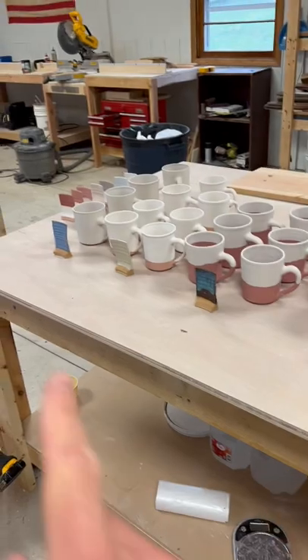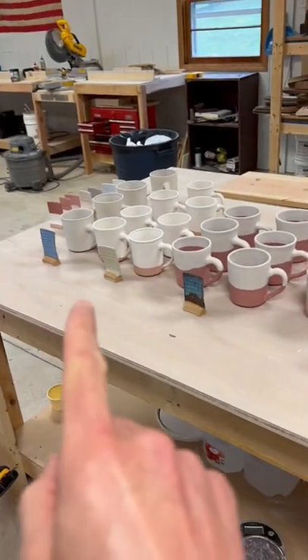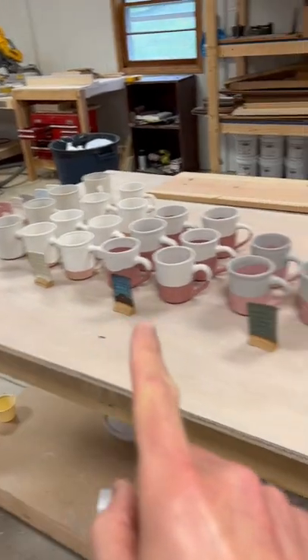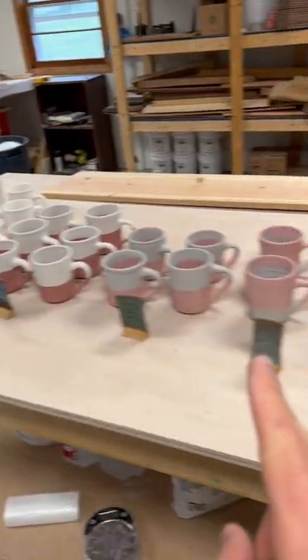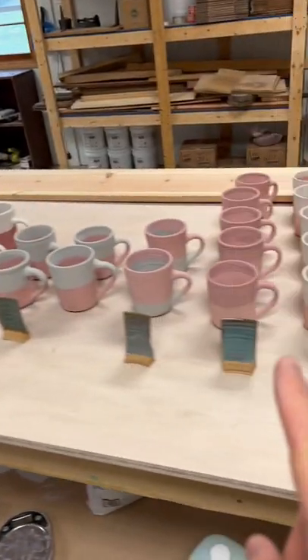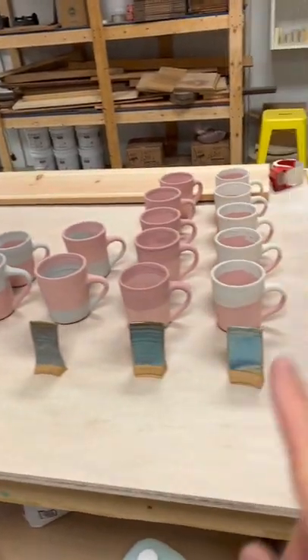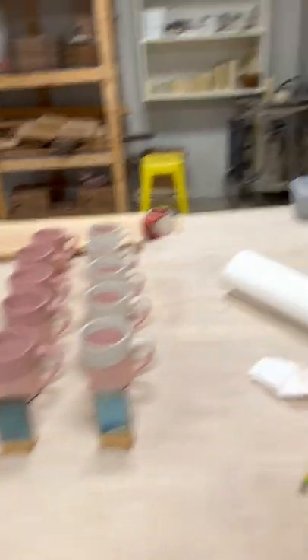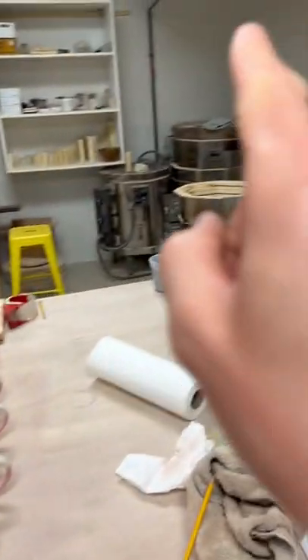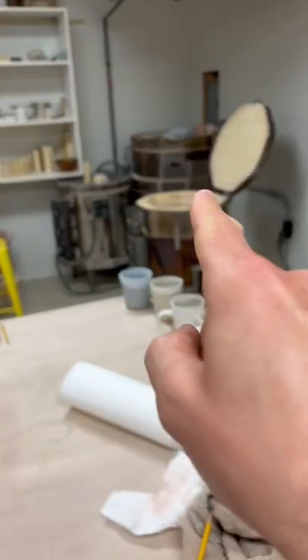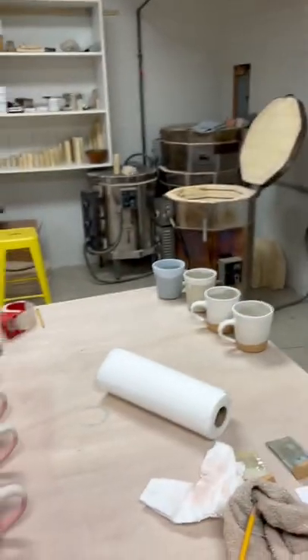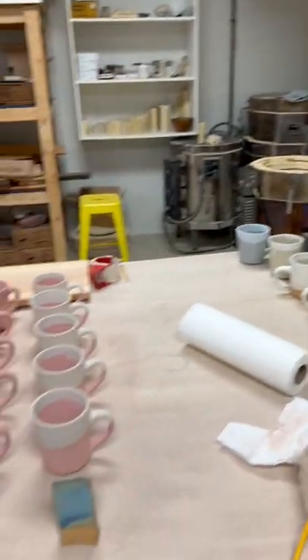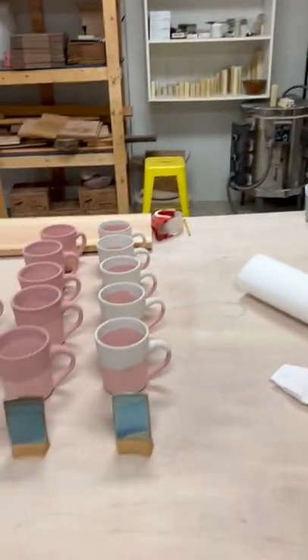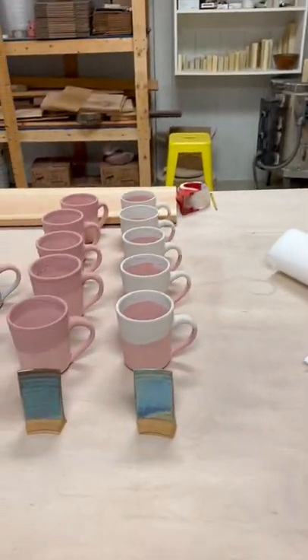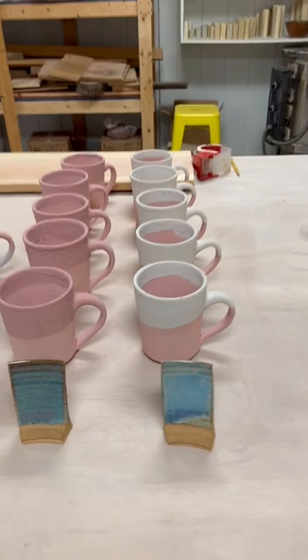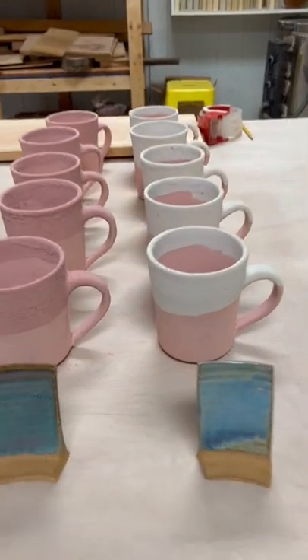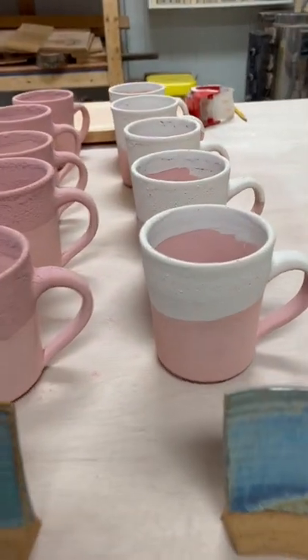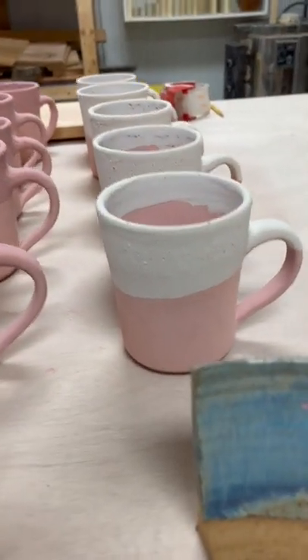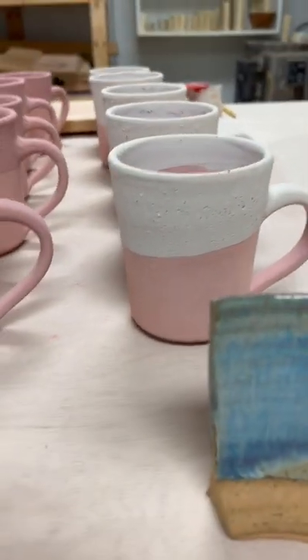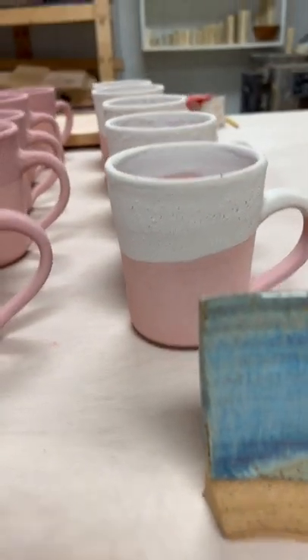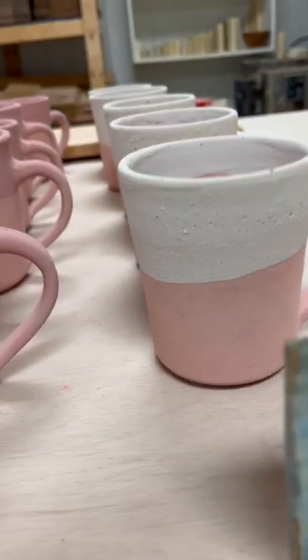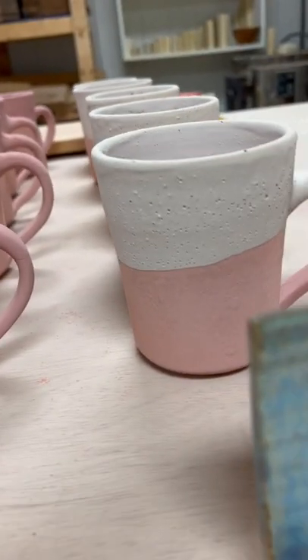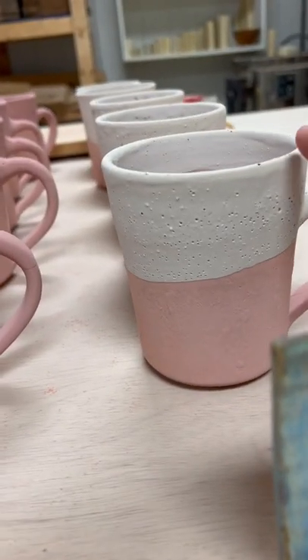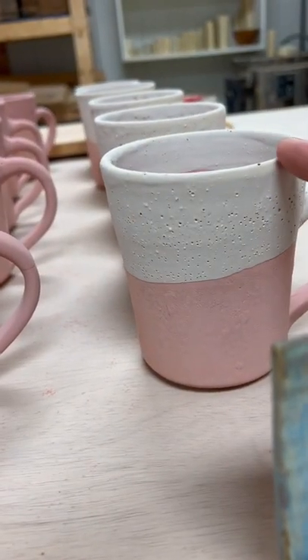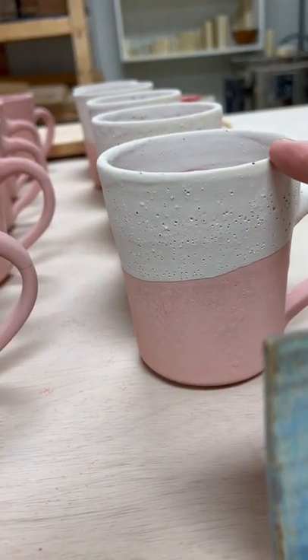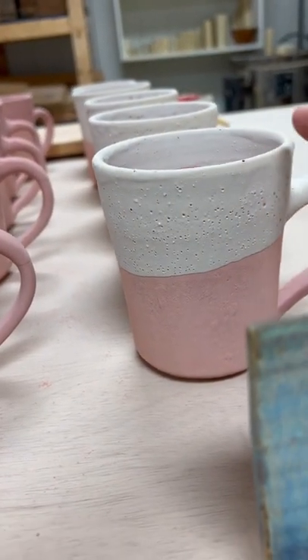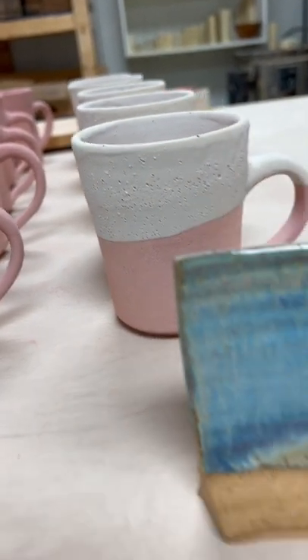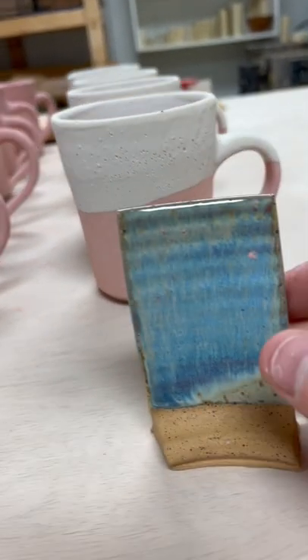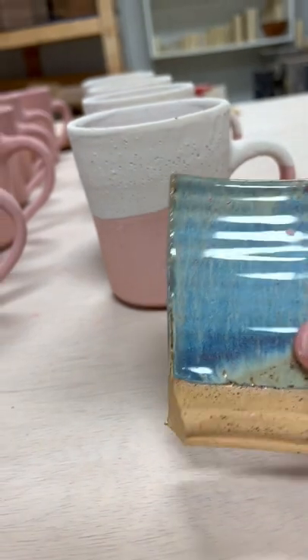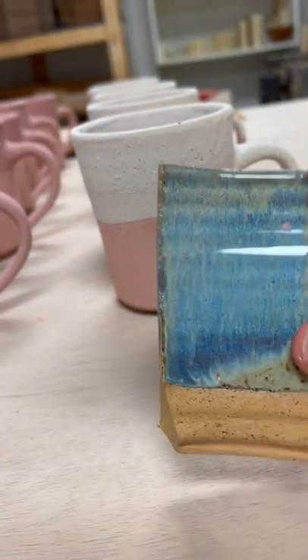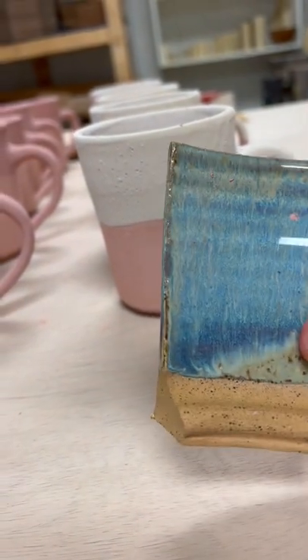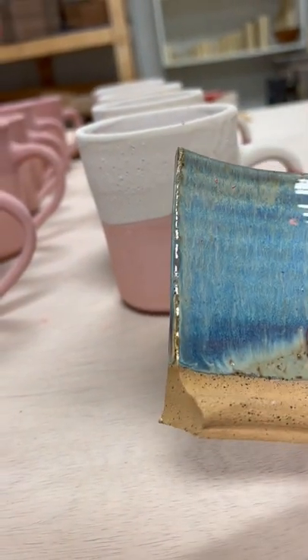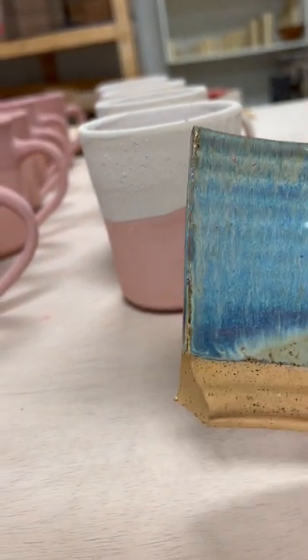I have just glazed all these mugs. They're about to go into the kiln and I want to show you the difference before it's fired and after it's fired. So before it's fired it looks like this with the glaze on it, and after it's fired it's going to look like this.